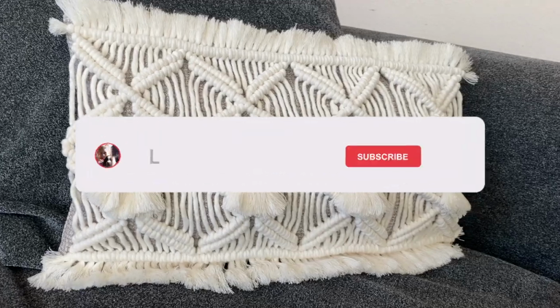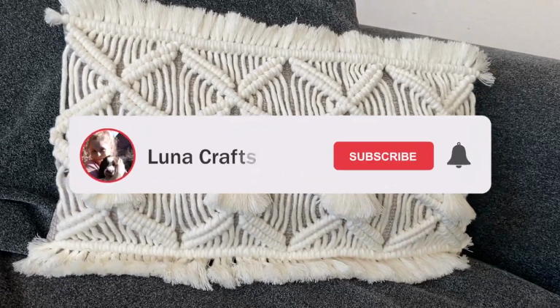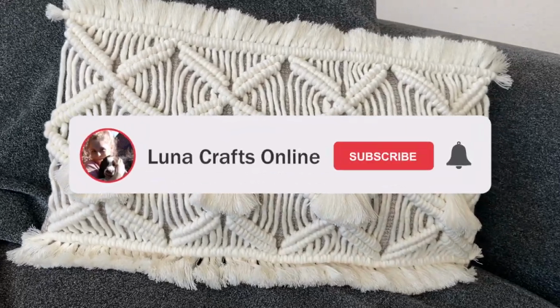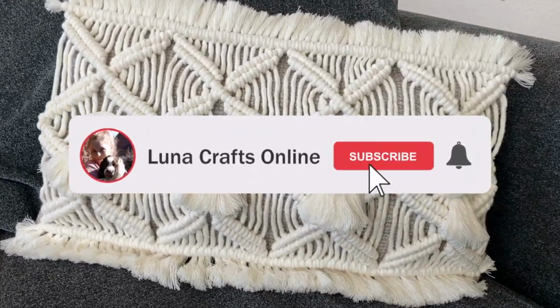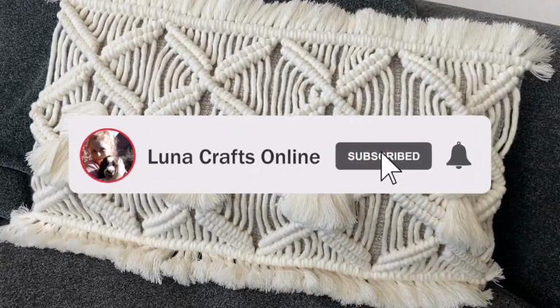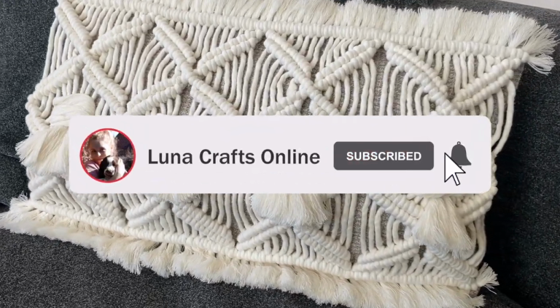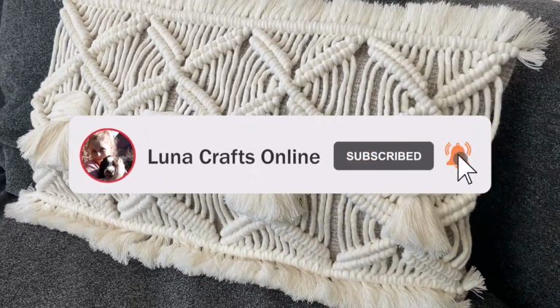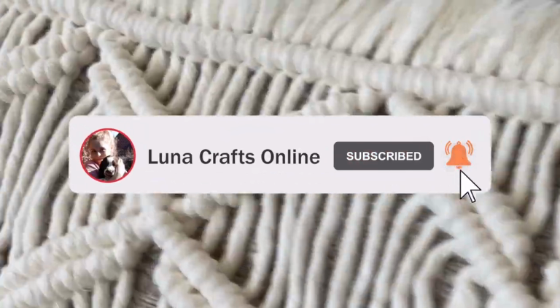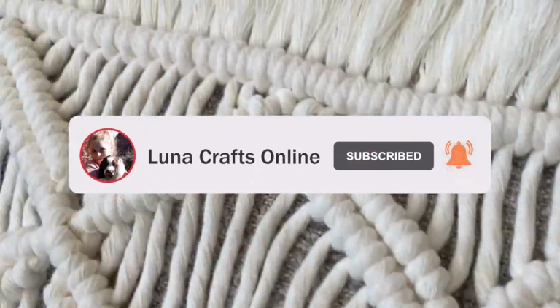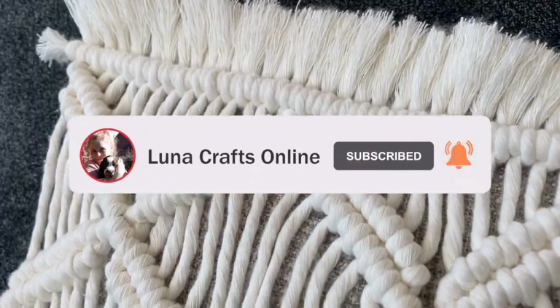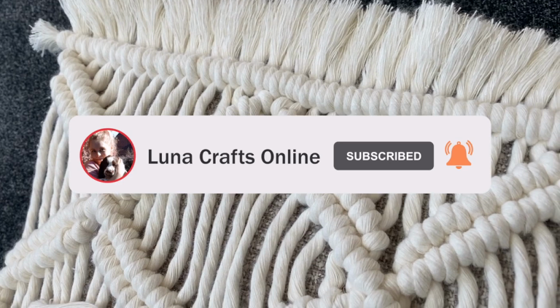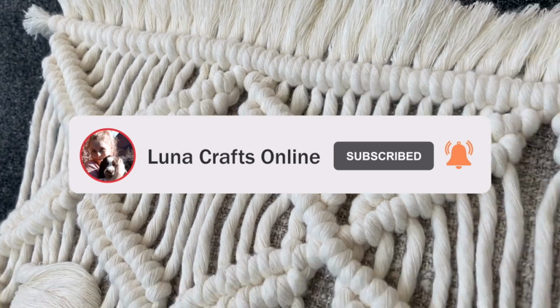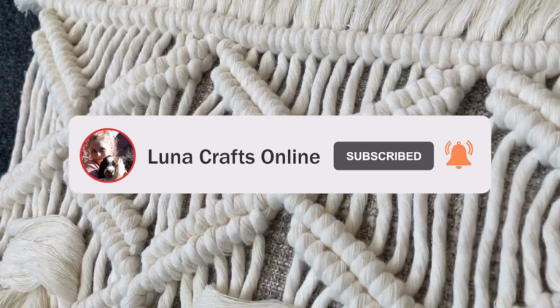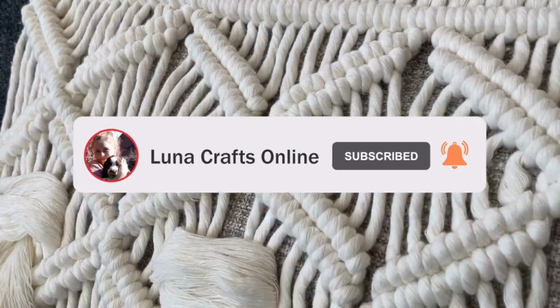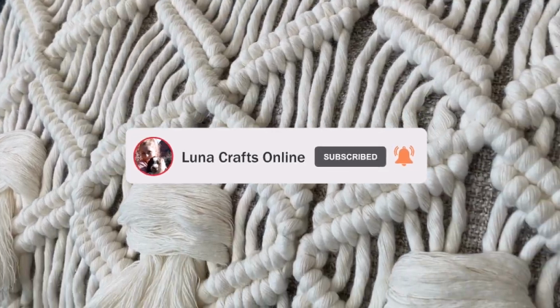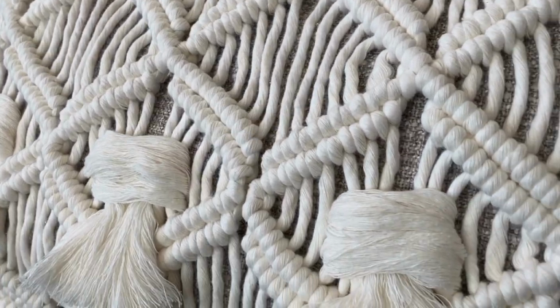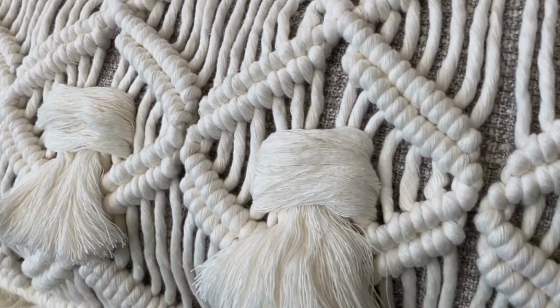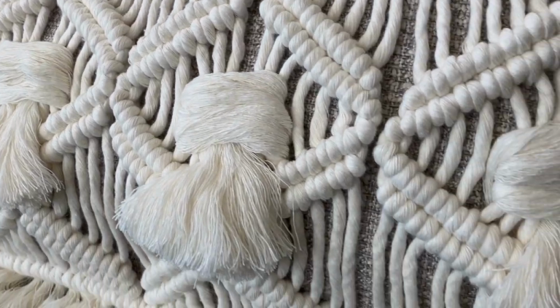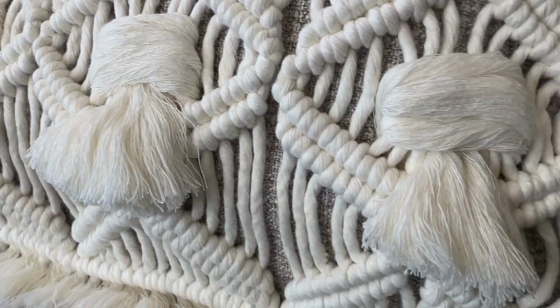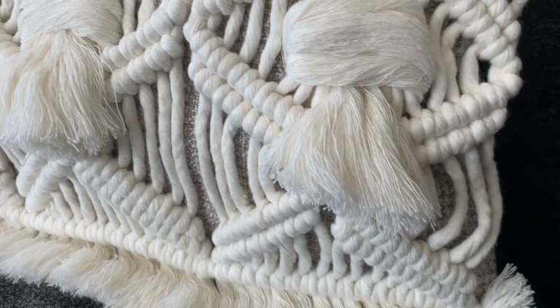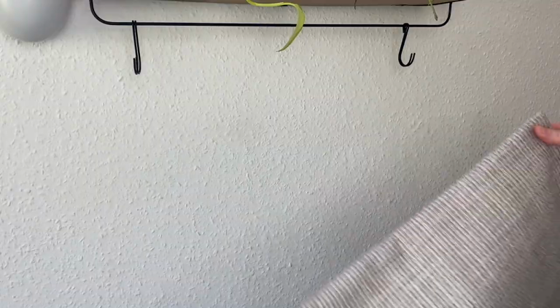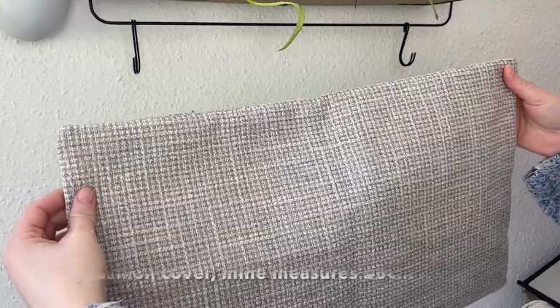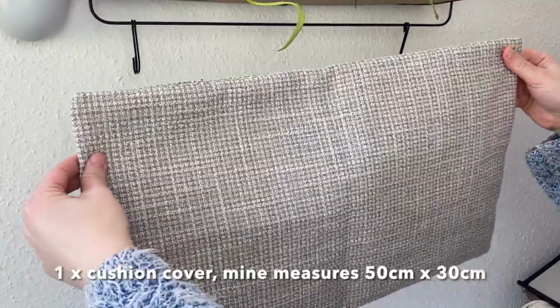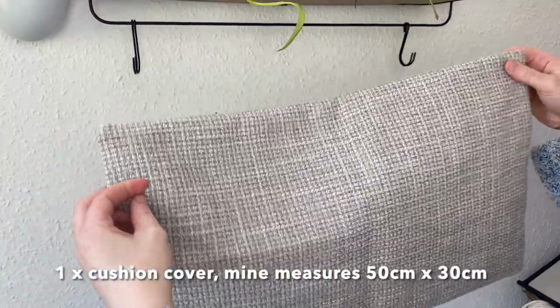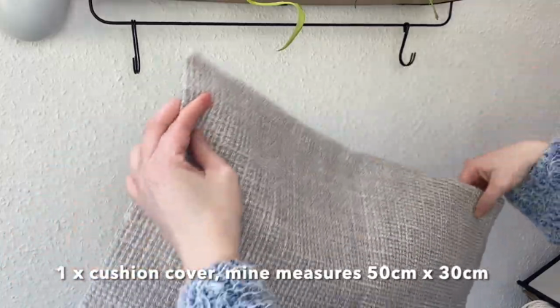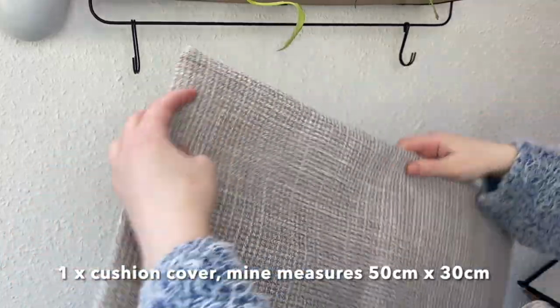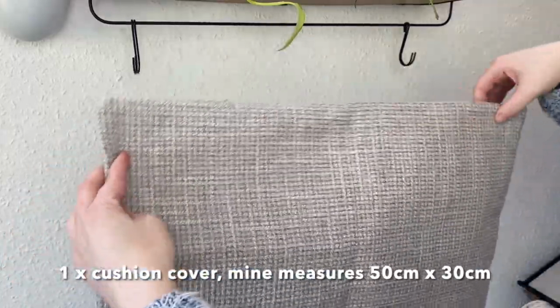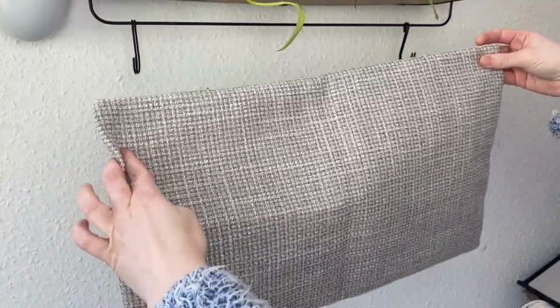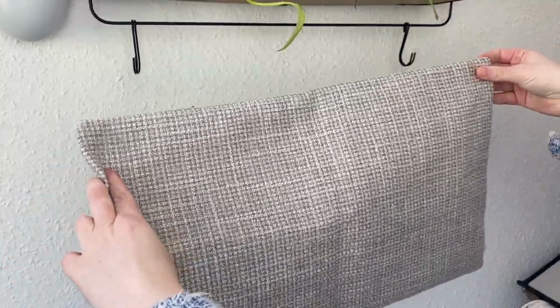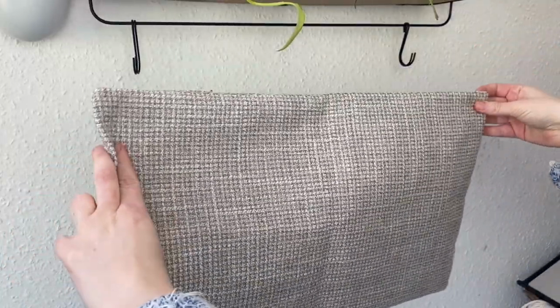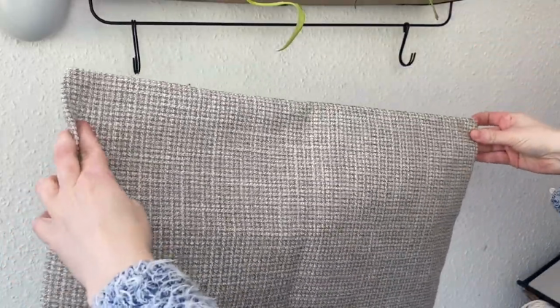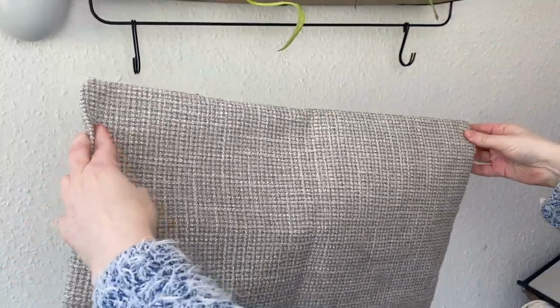It makes a really lovely pillow in the end, and the tassels are of course optional — you could leave them out, which I think would look pretty. We need one cushion cover; mine is 50 centimeters by 30 centimeters. I'll have it linked in the description box for you as well.